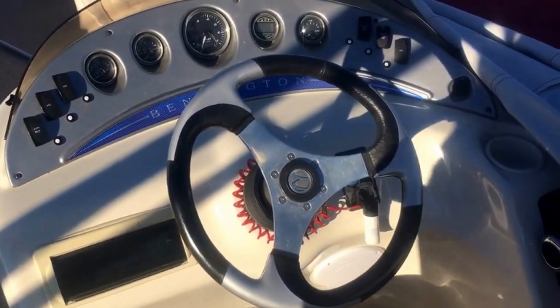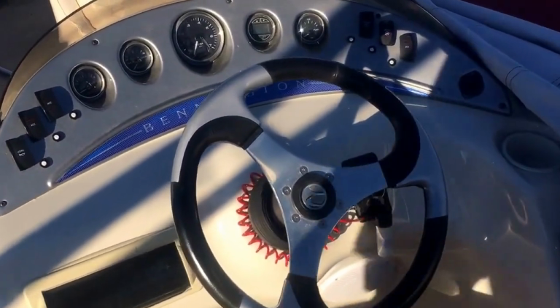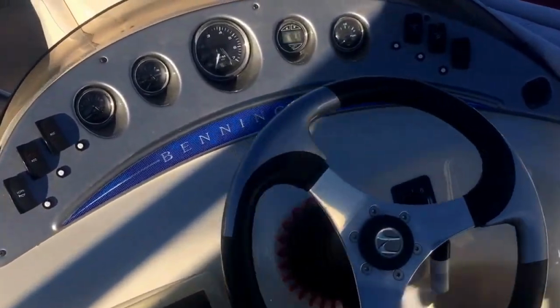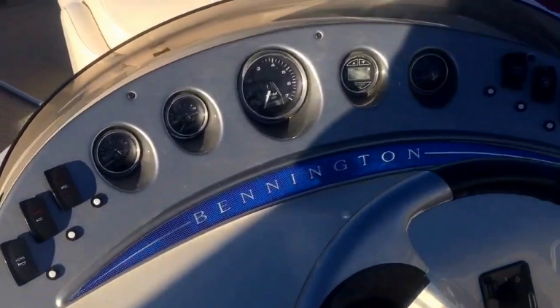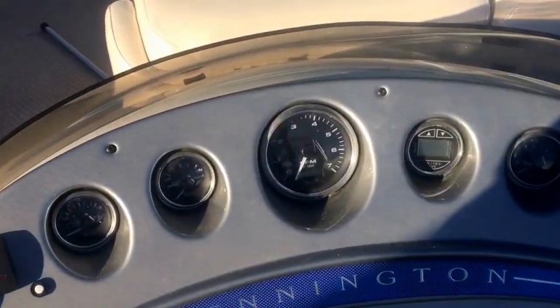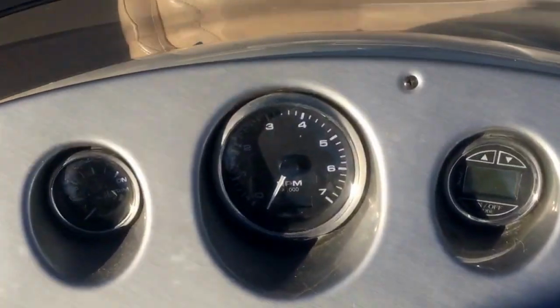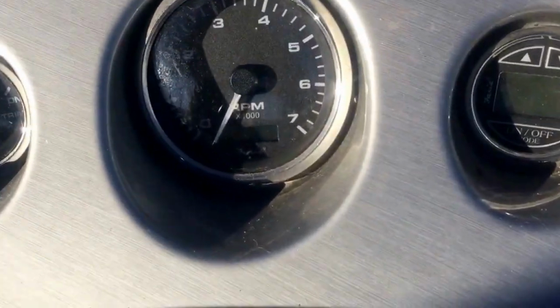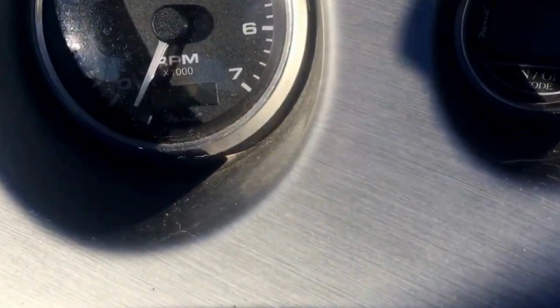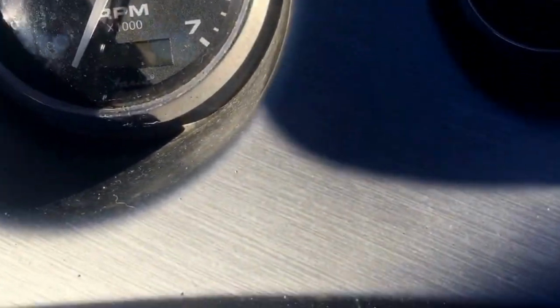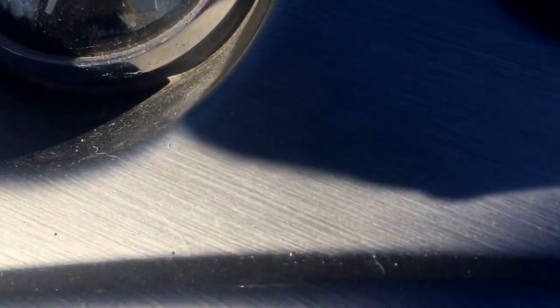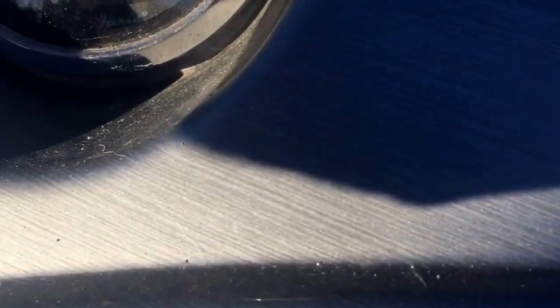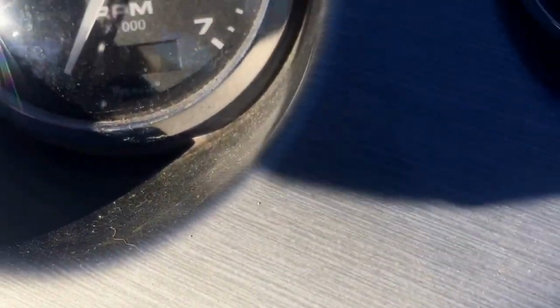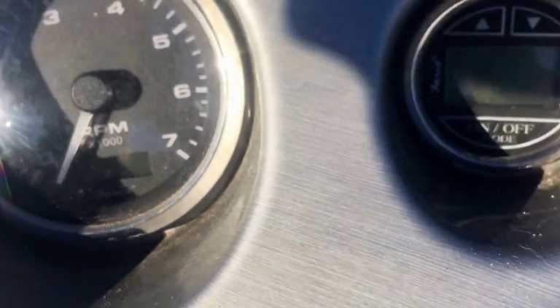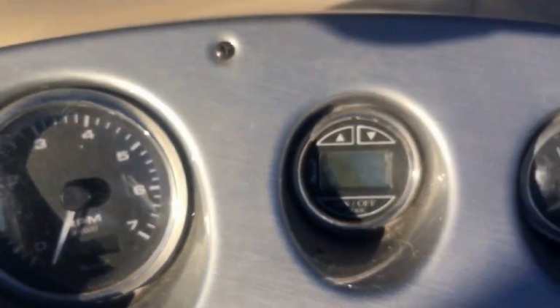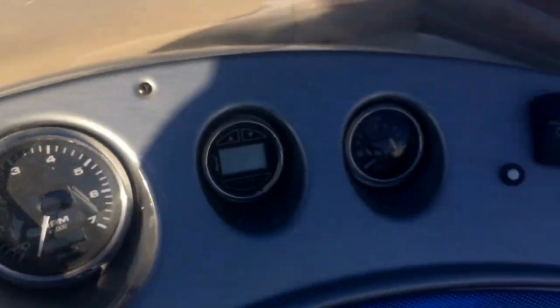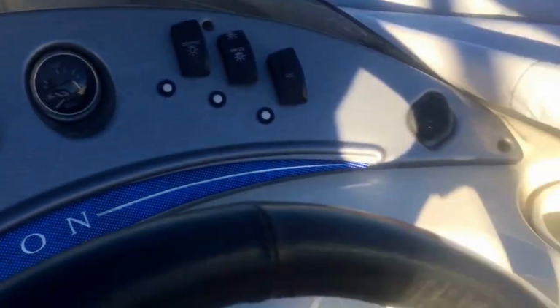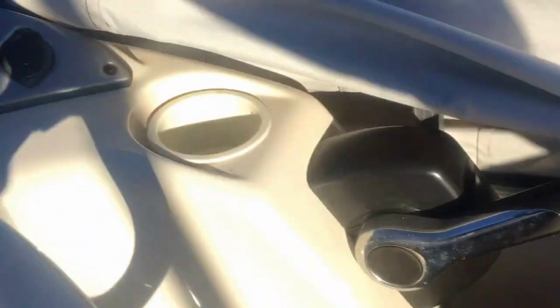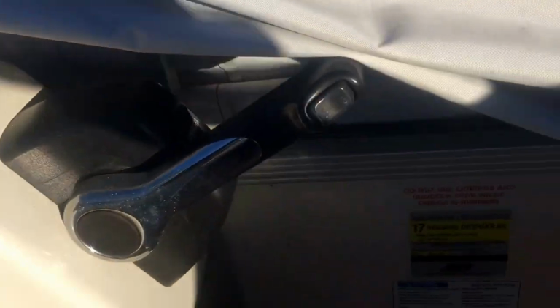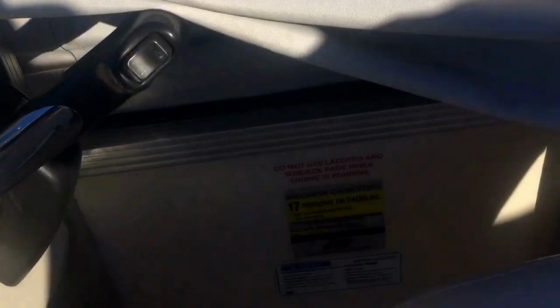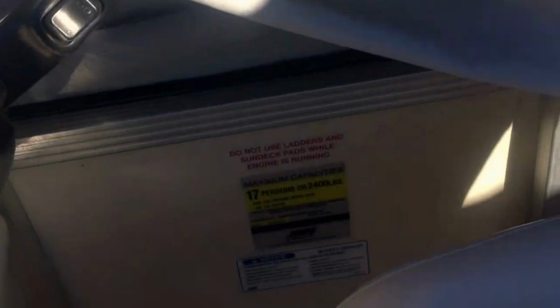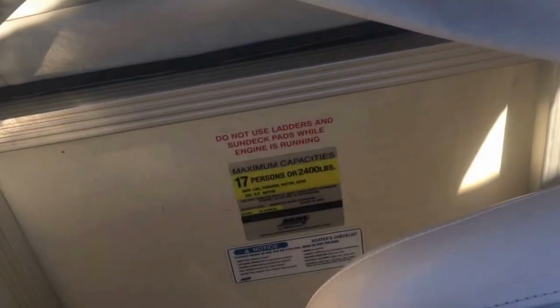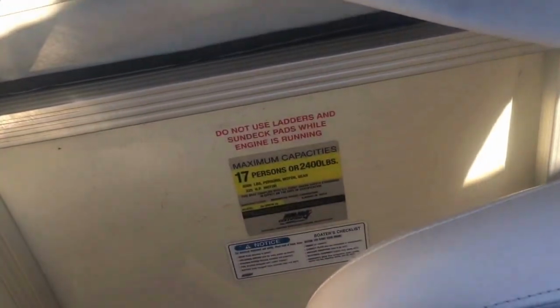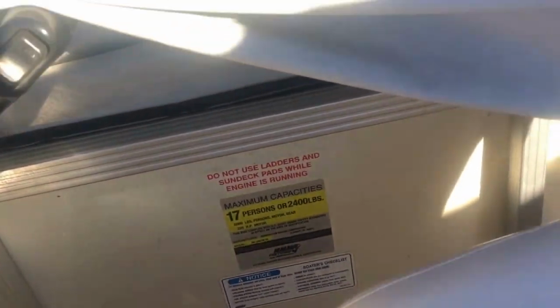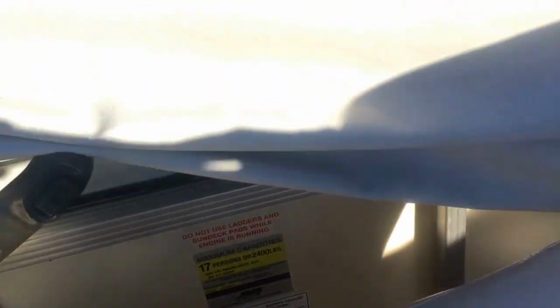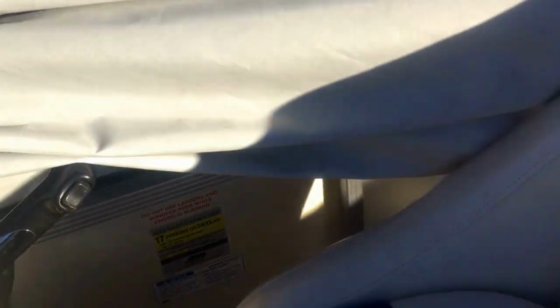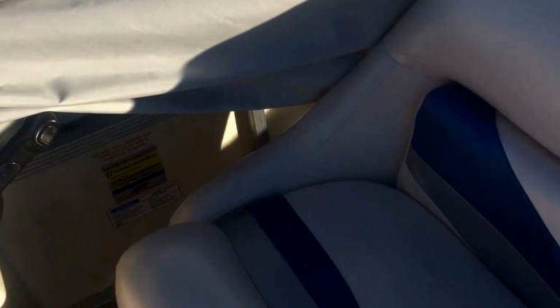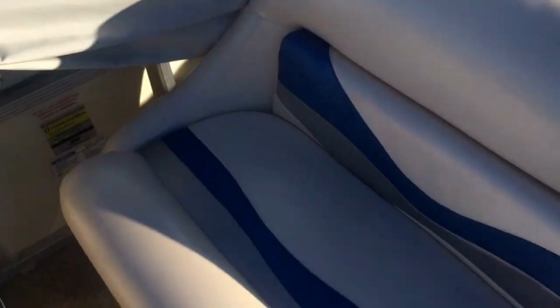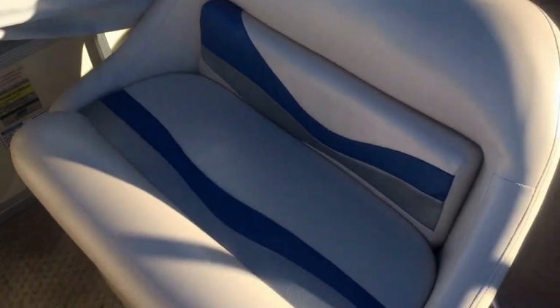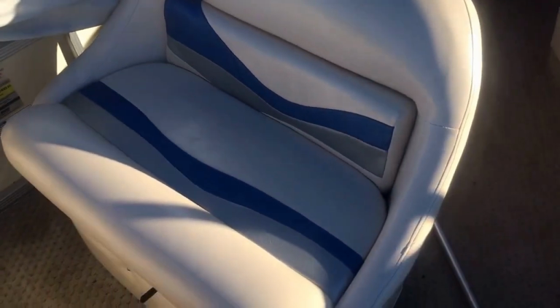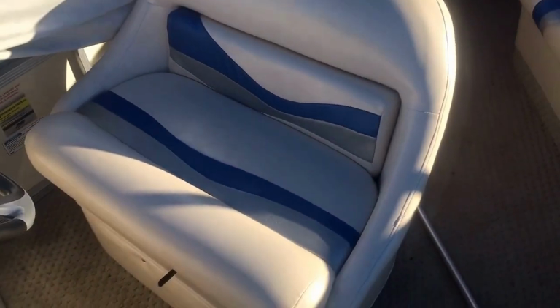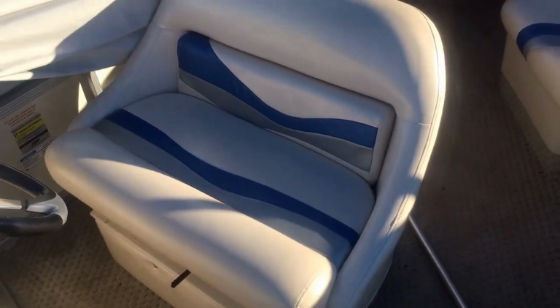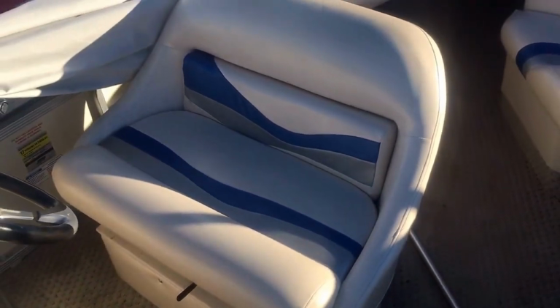It's got a CD player. Let's take a look at those hours to get specific — I'll turn the battery on. It's rated for 17 people or 2,400 pounds. This is a nice feature here: it's got the double wide helm seat.